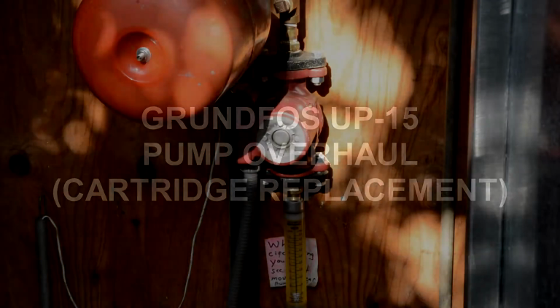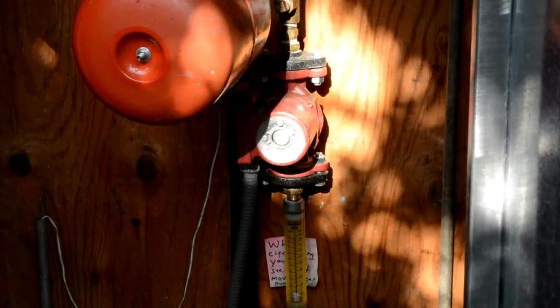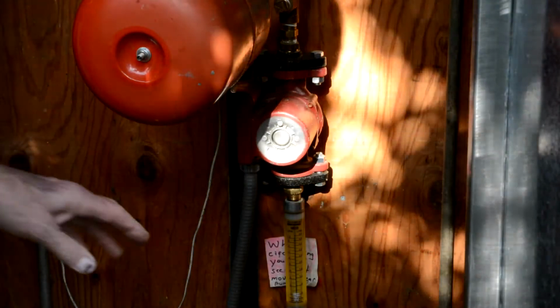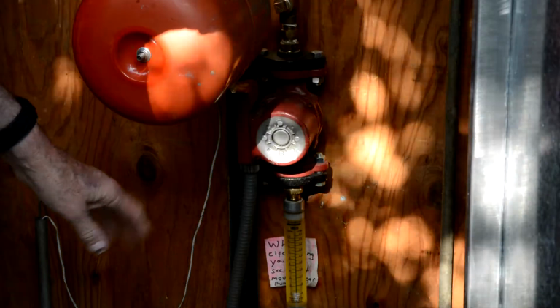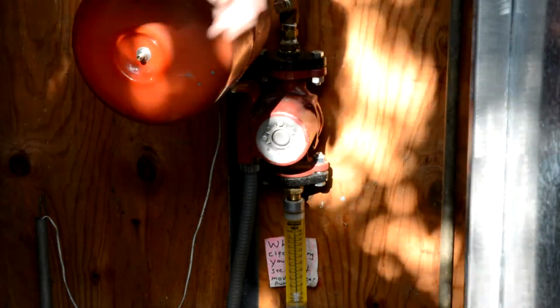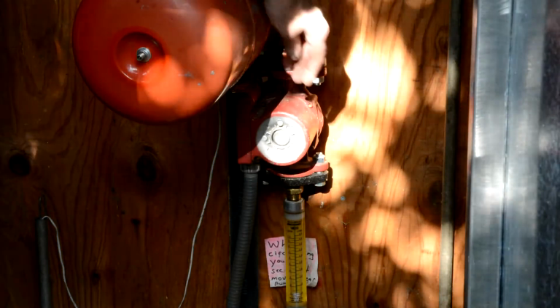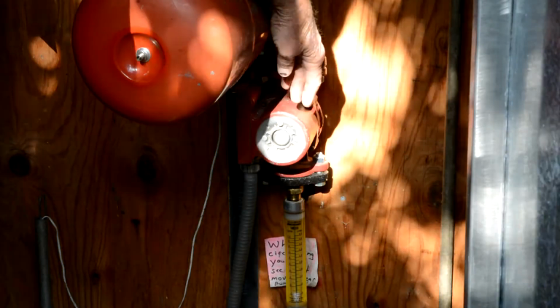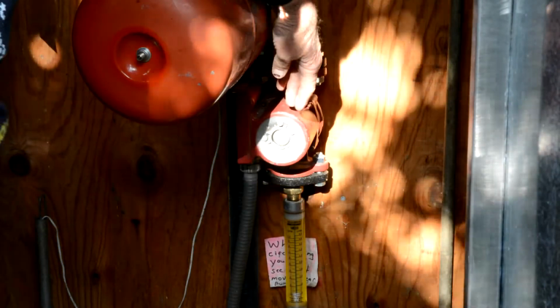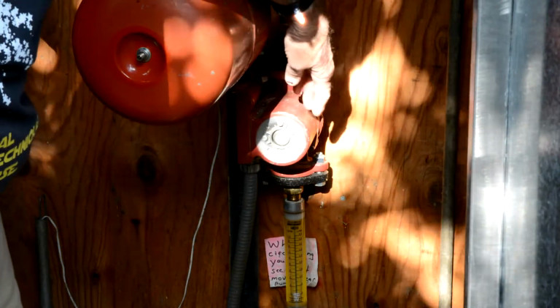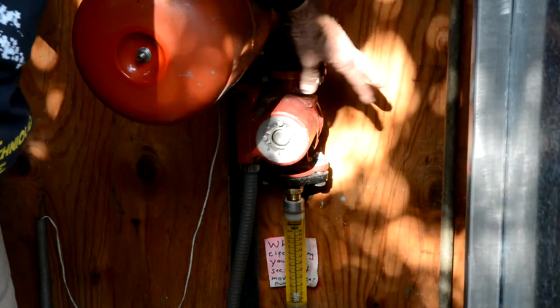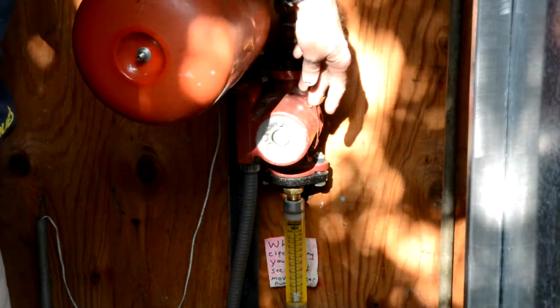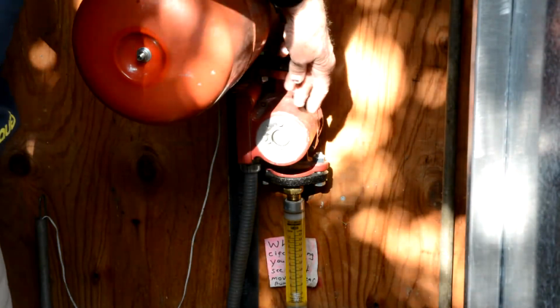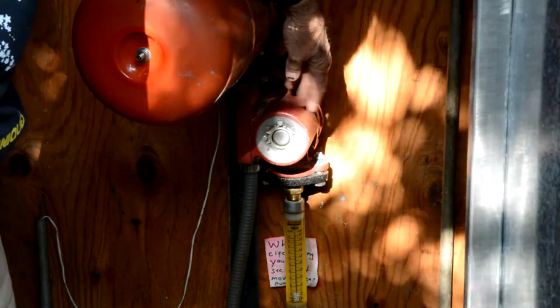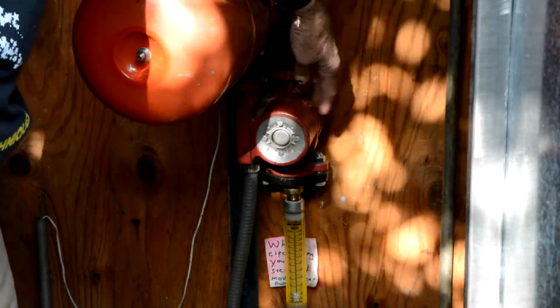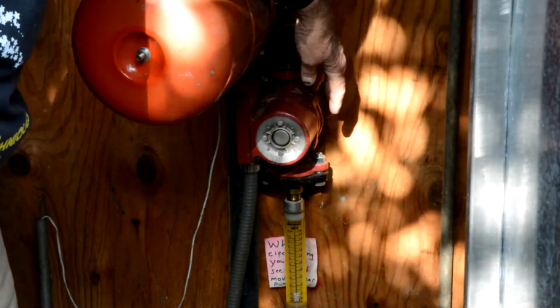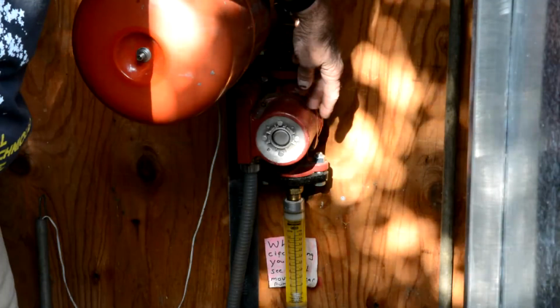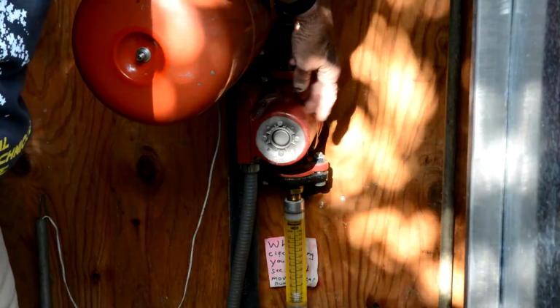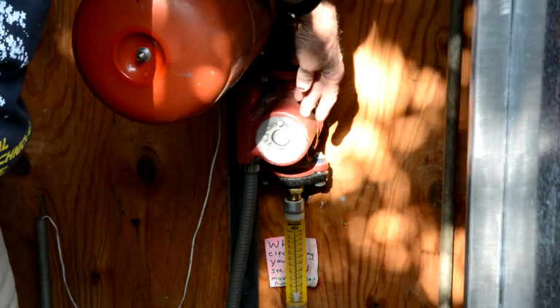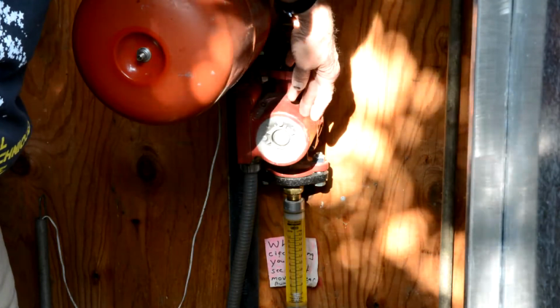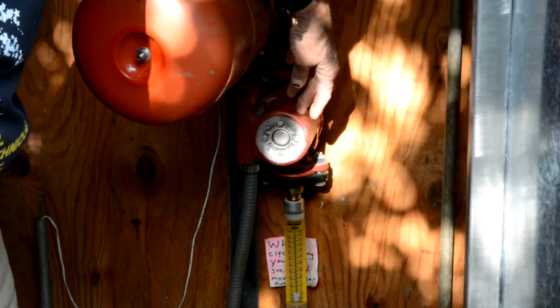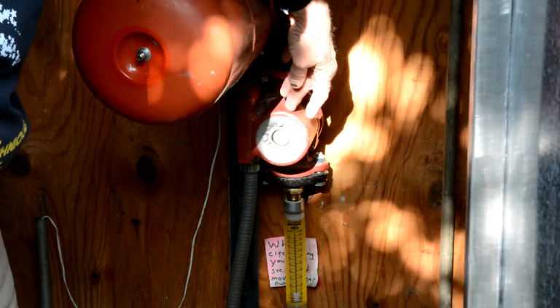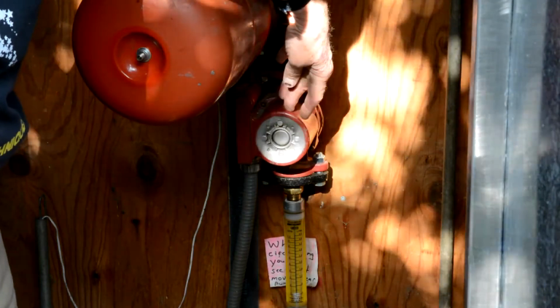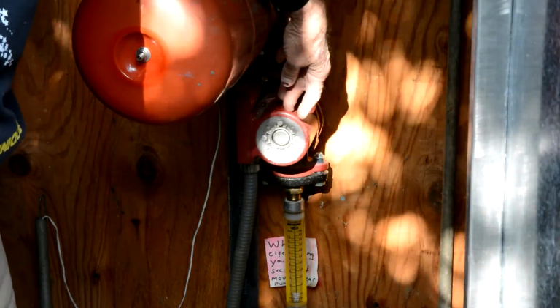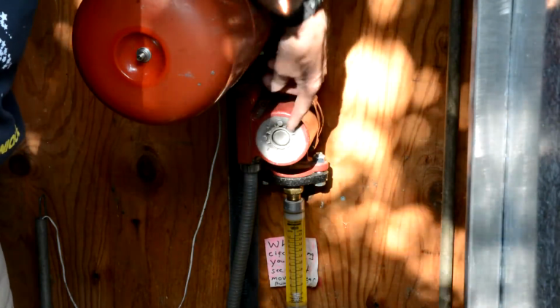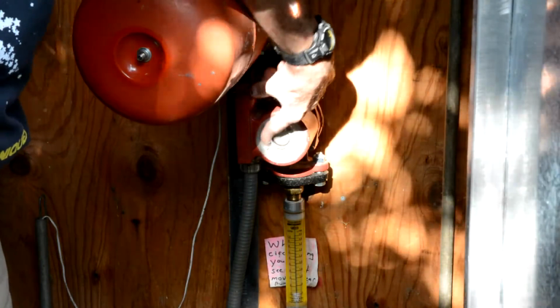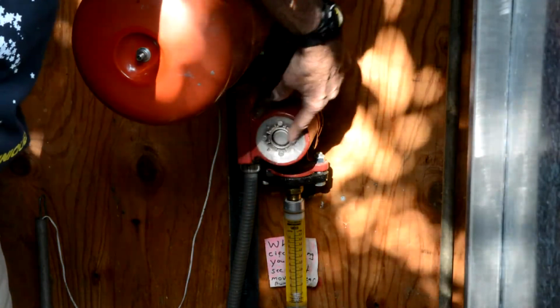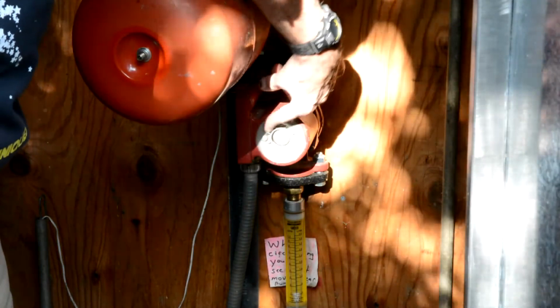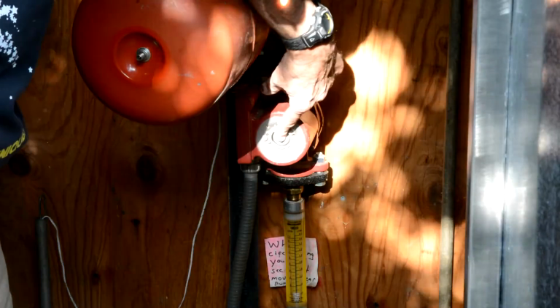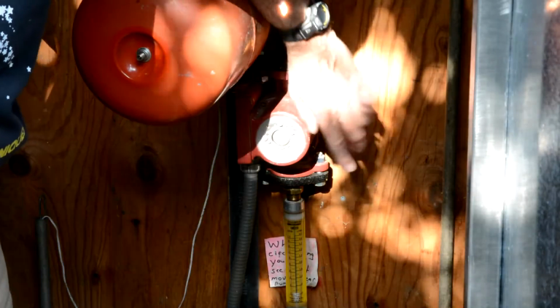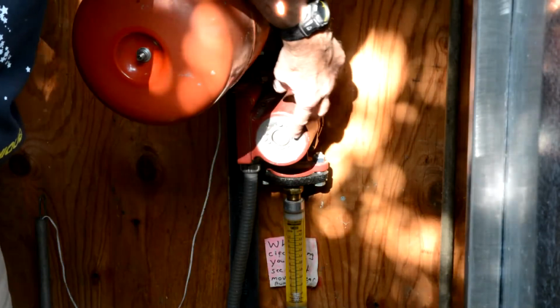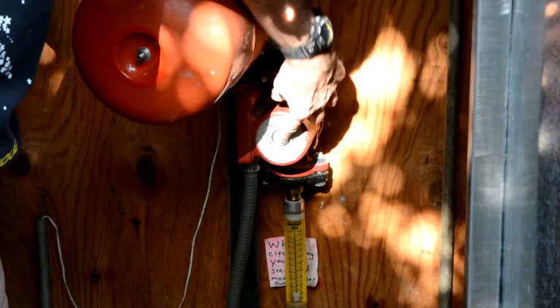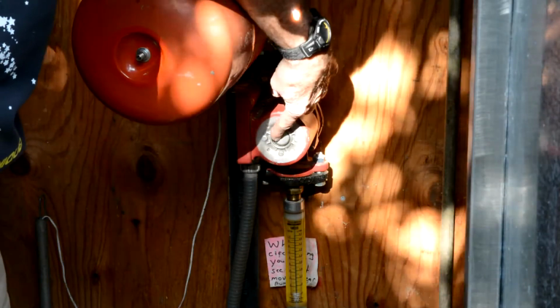I'm going to show how you overhaul — or what's called replace the cartridge — in a Grundfoss pump. This is a UP15. It's missing the label; I'll show you that on another pump.